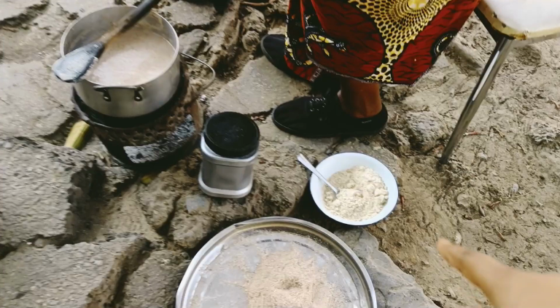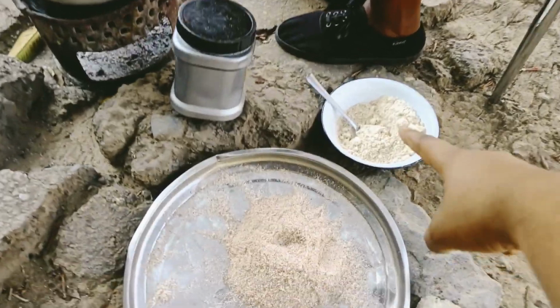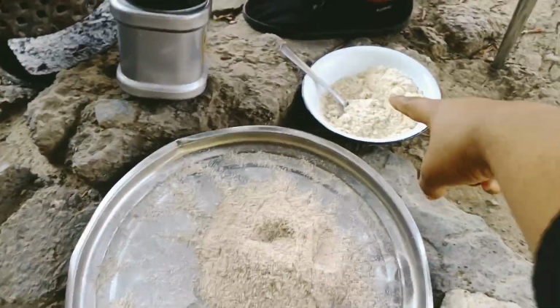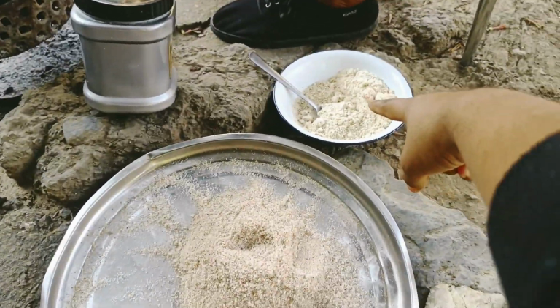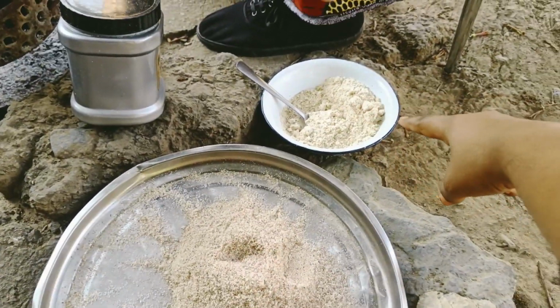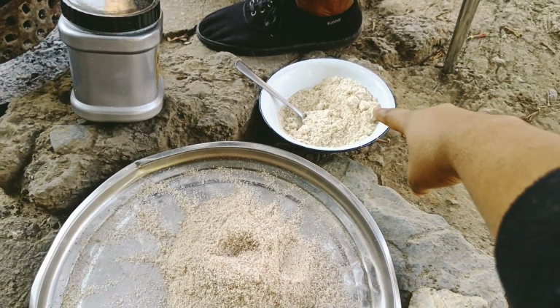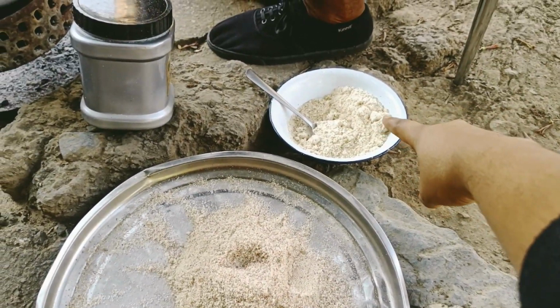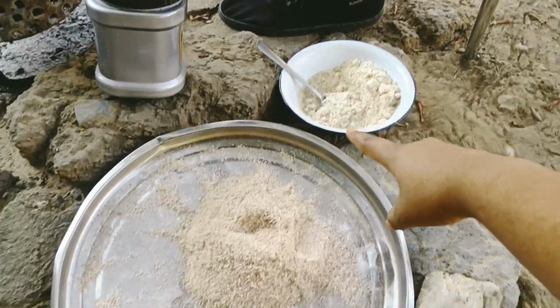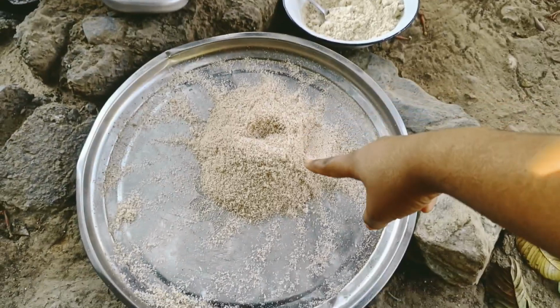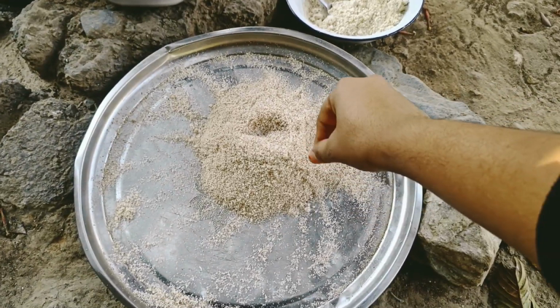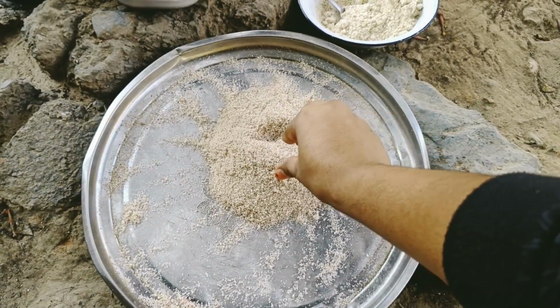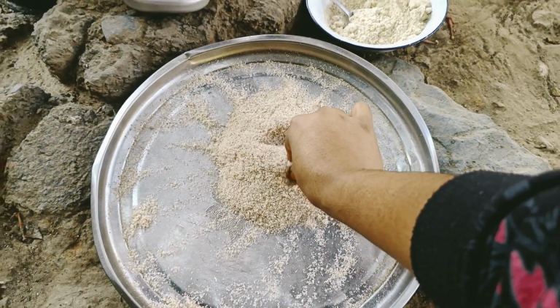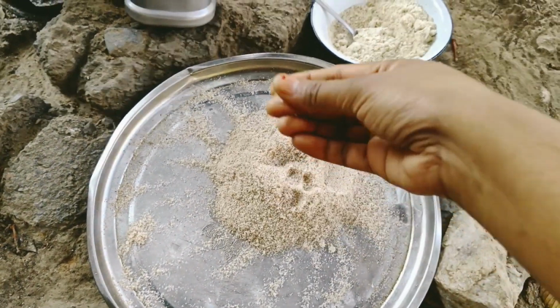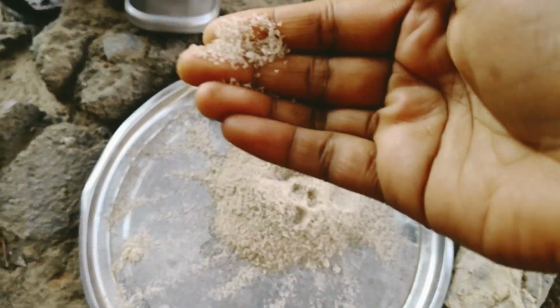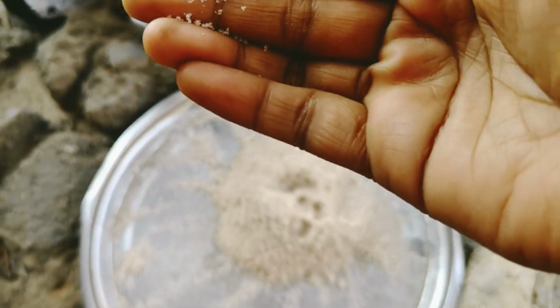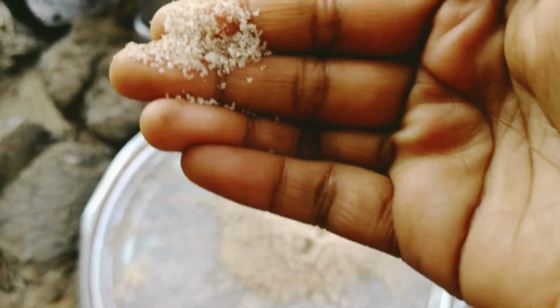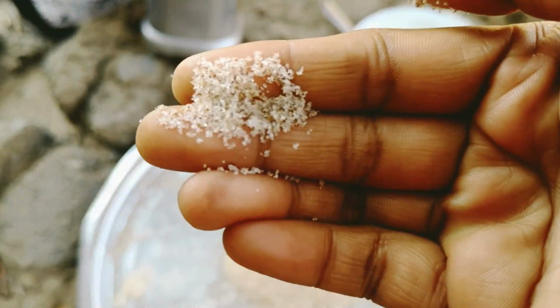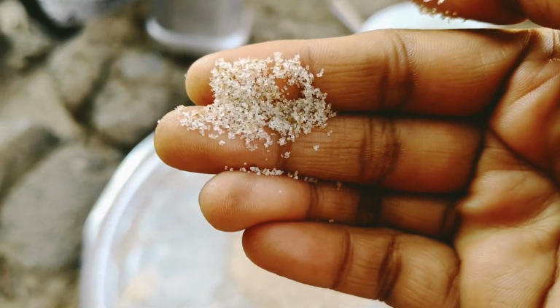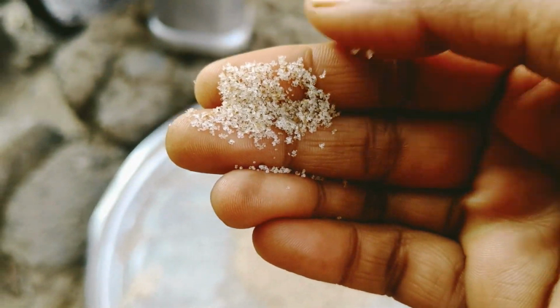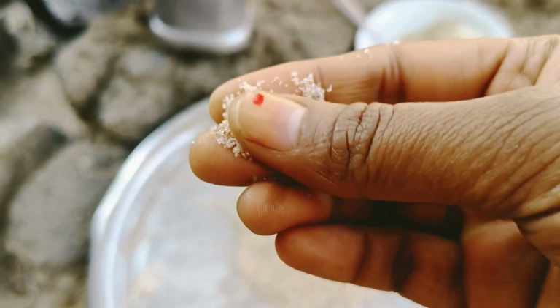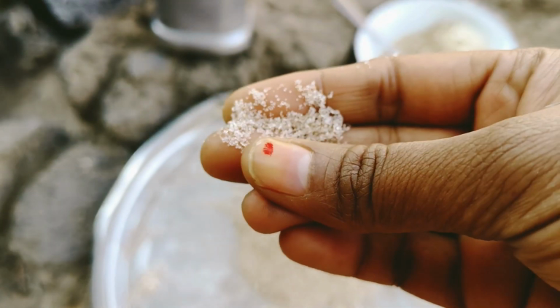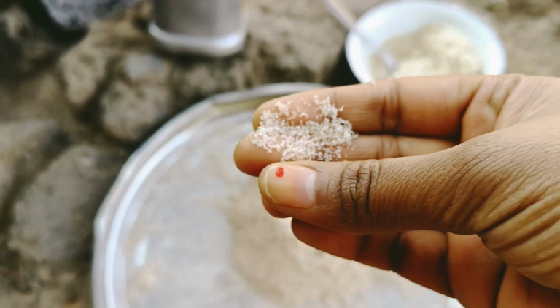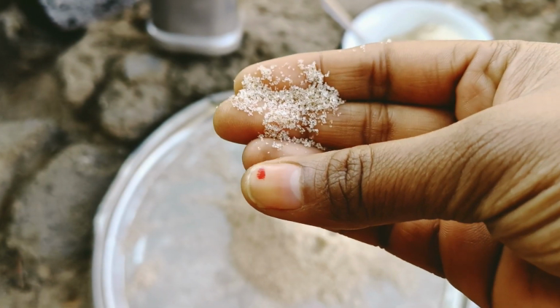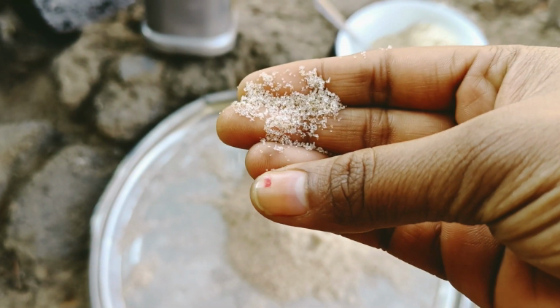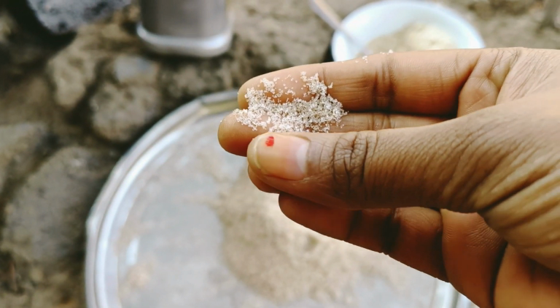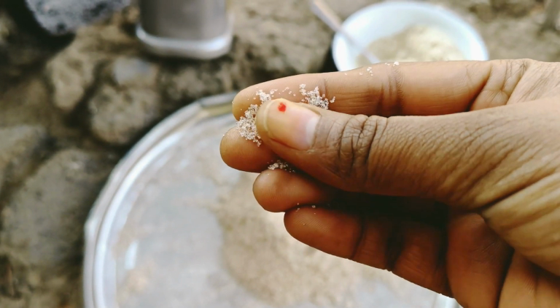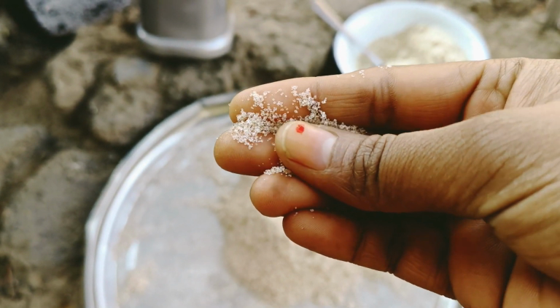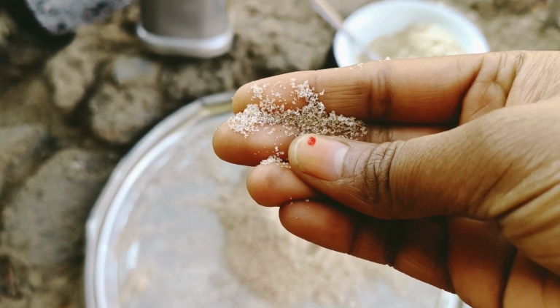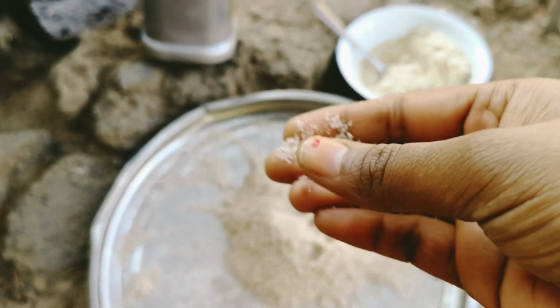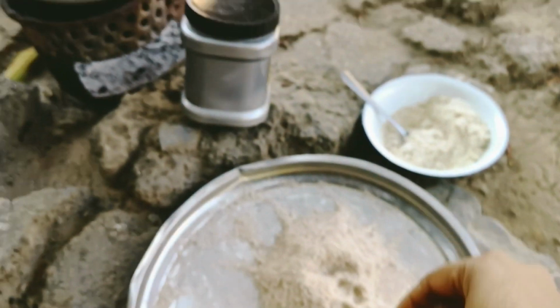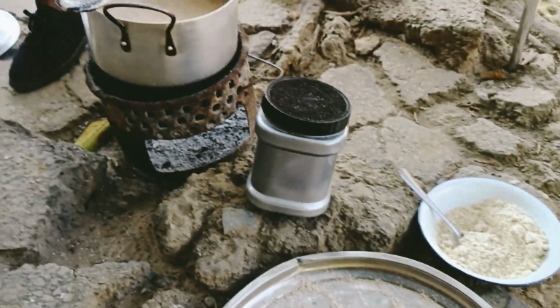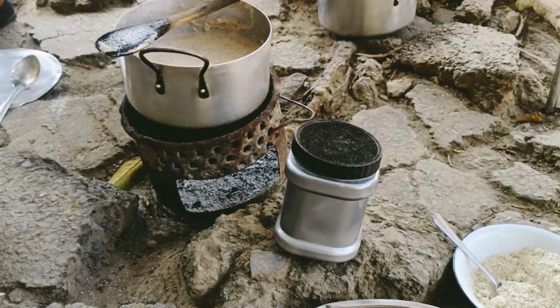Groundnut powder. And this — is this sugar? Chicanda. It's Ganda.